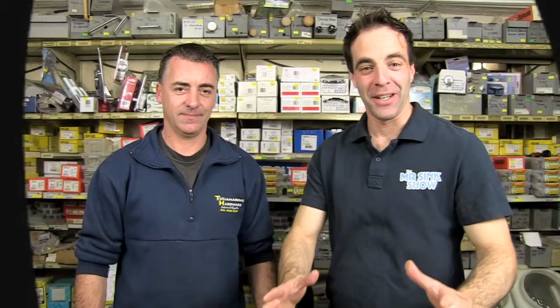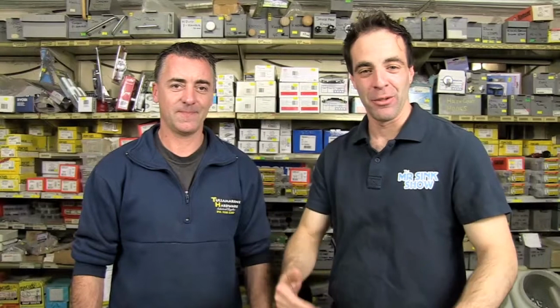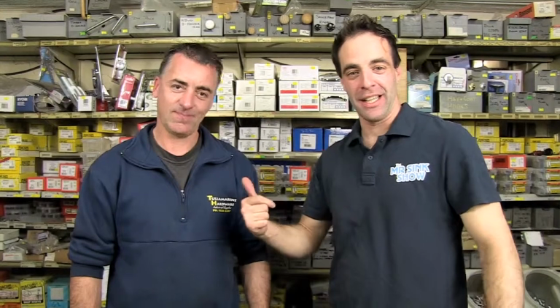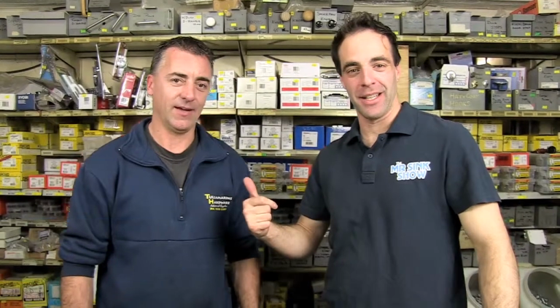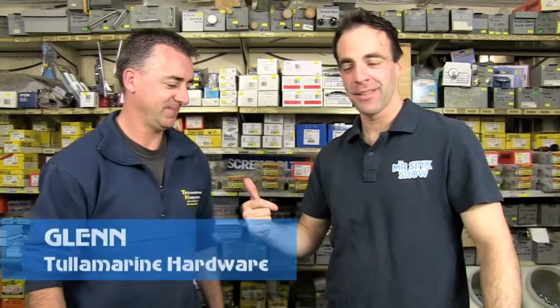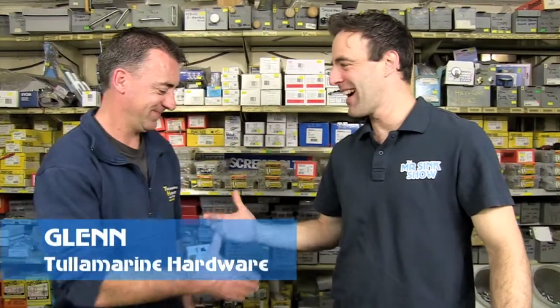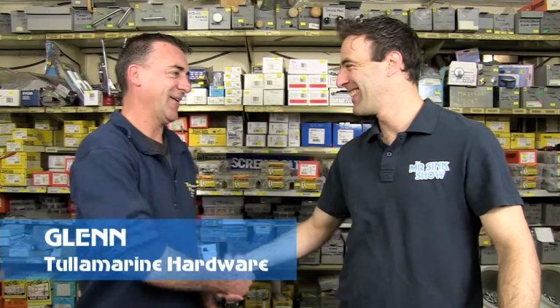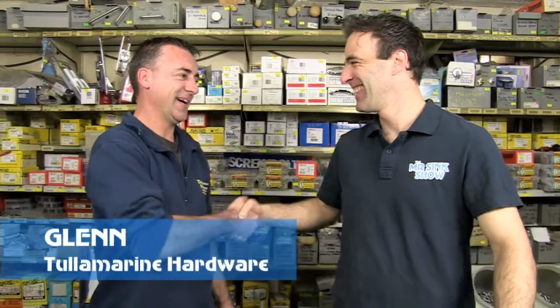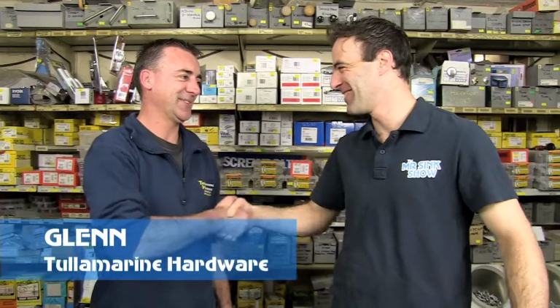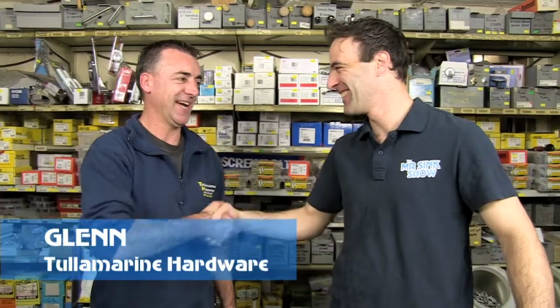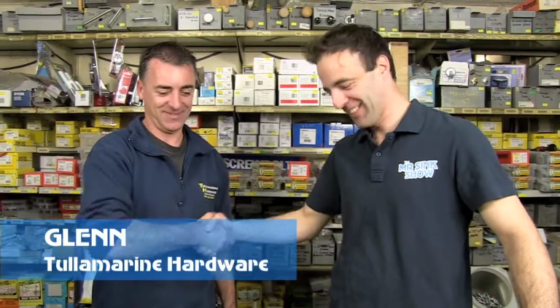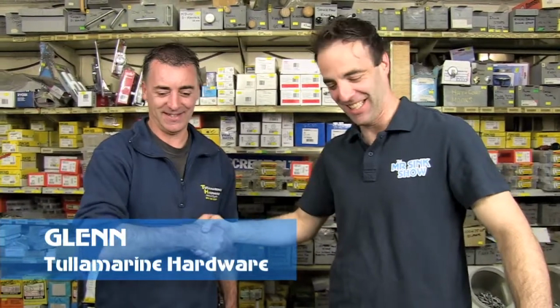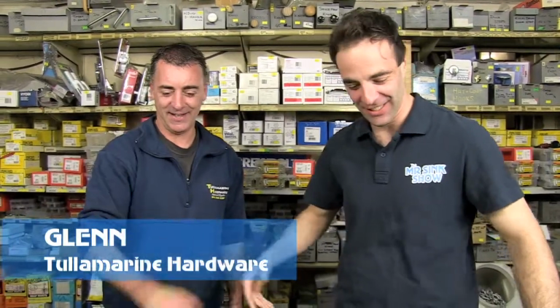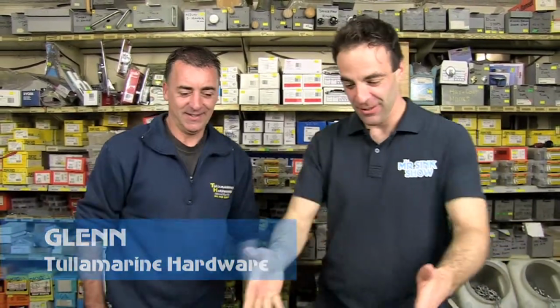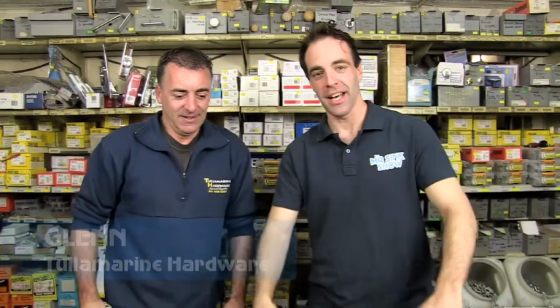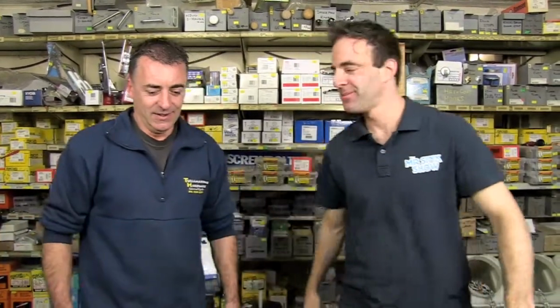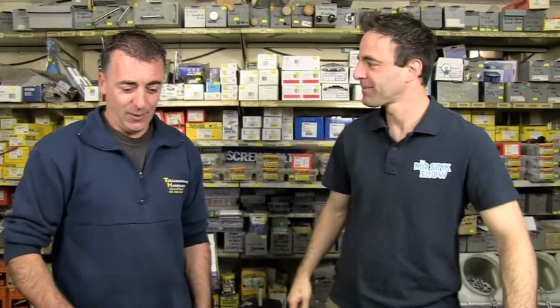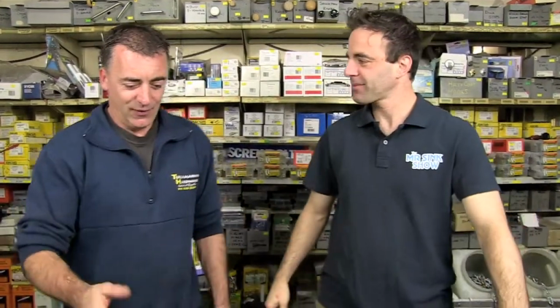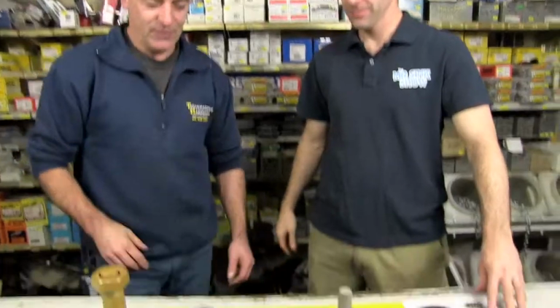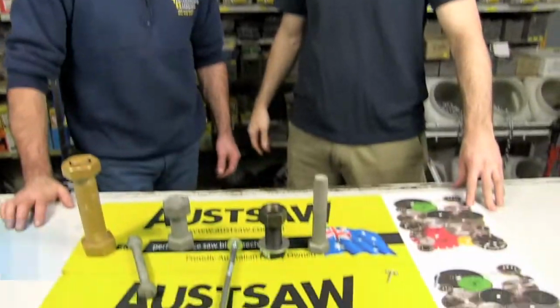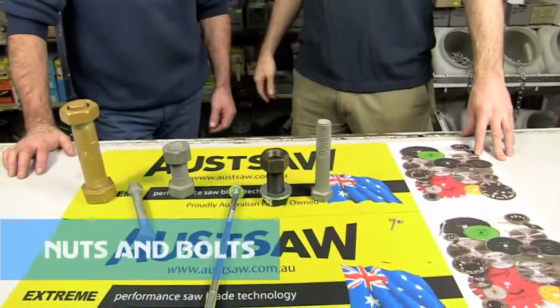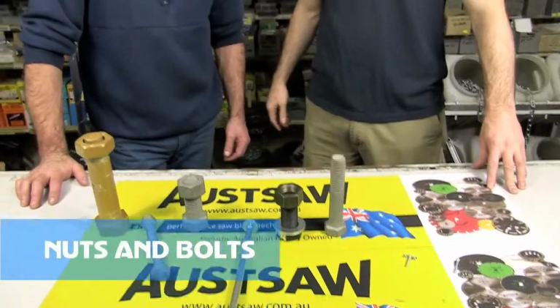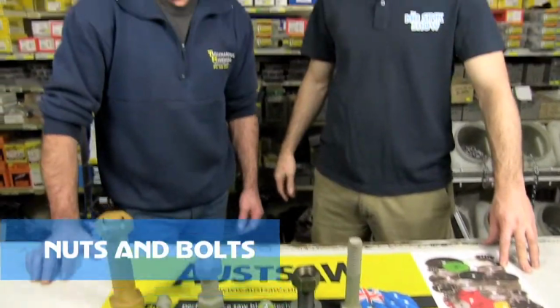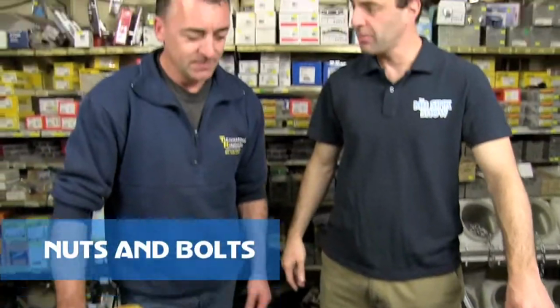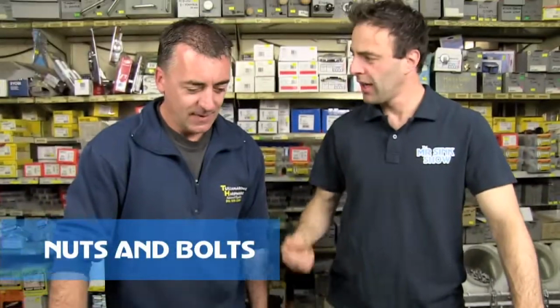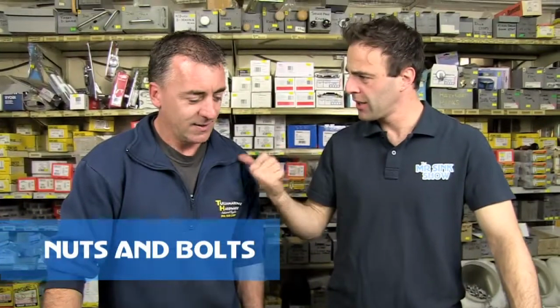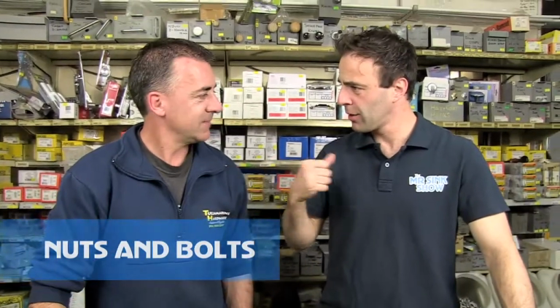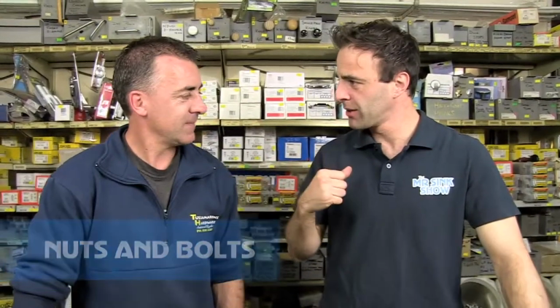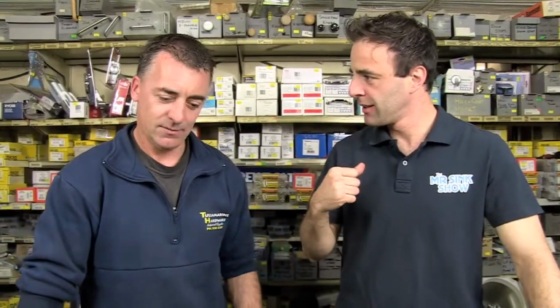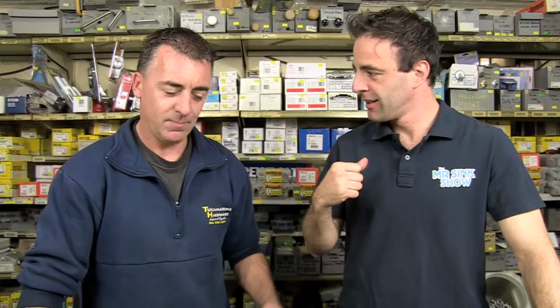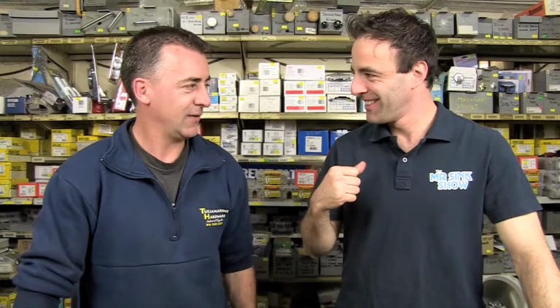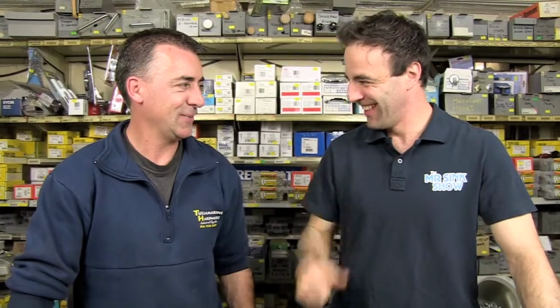Hi again, we're with Glenn Tullerman. Good to see you, mate. What do we have today? We've got a few different types of nuts and bolts. Are you the nuts and not the bolts? That sounds good to know. Let's explain — there are different sizes.